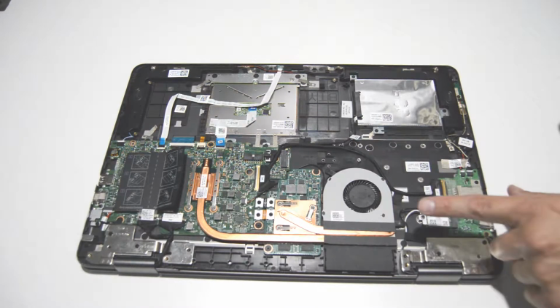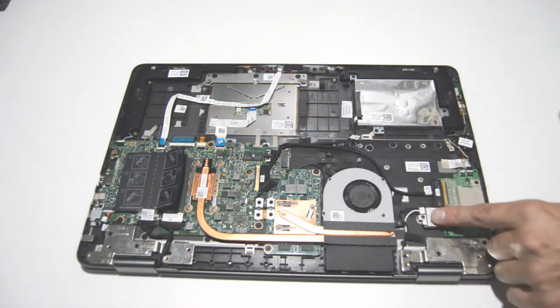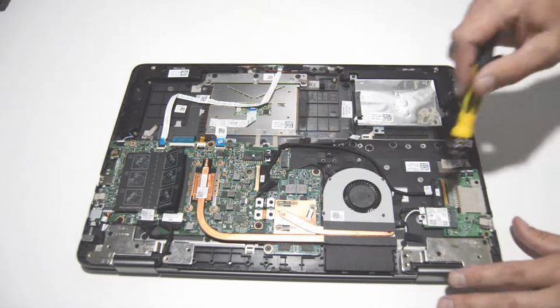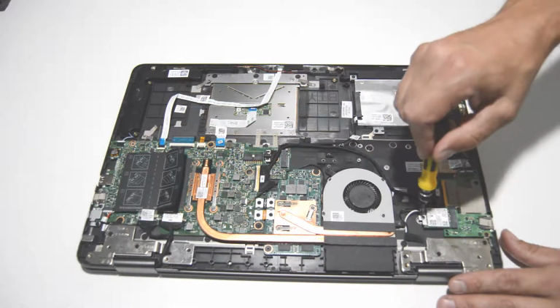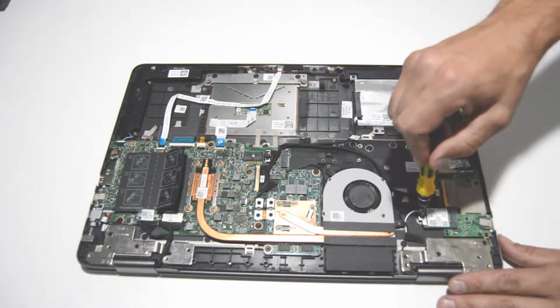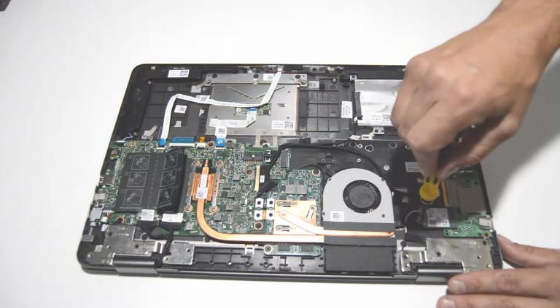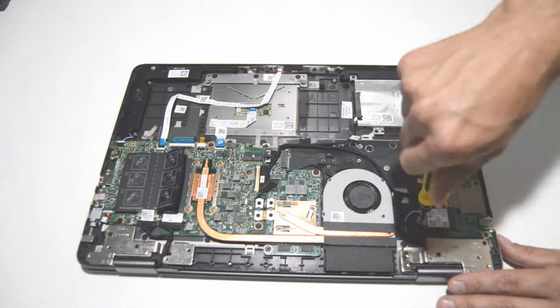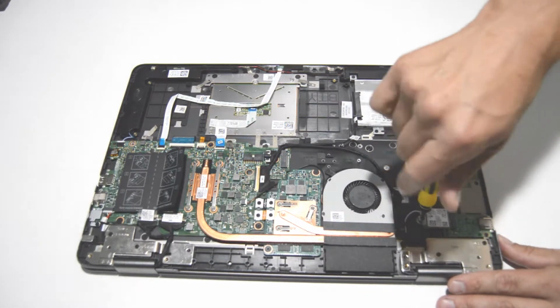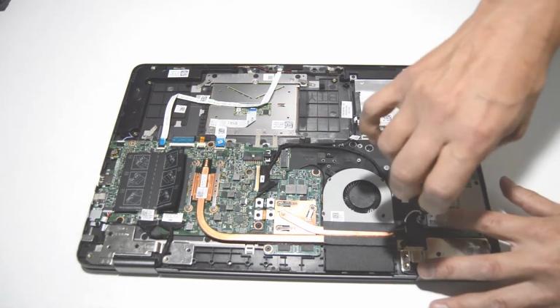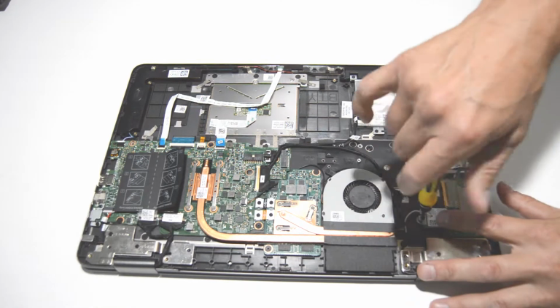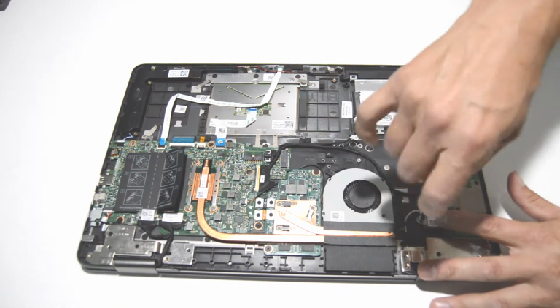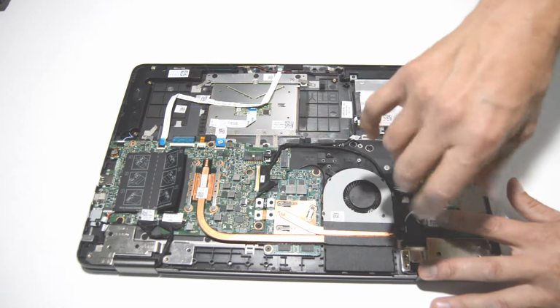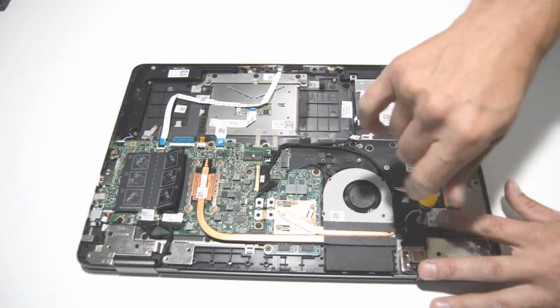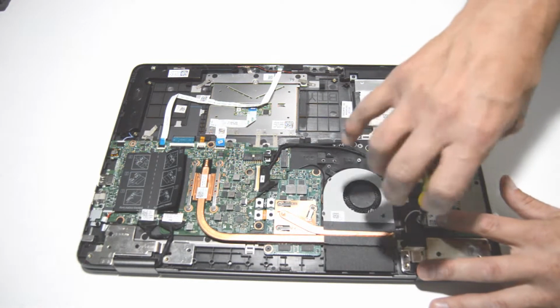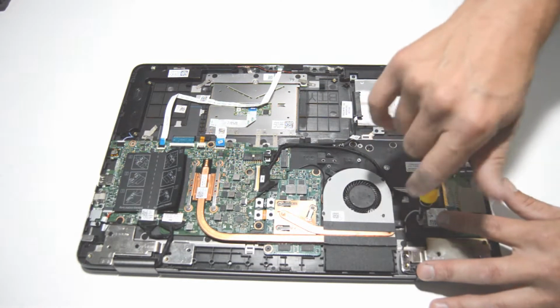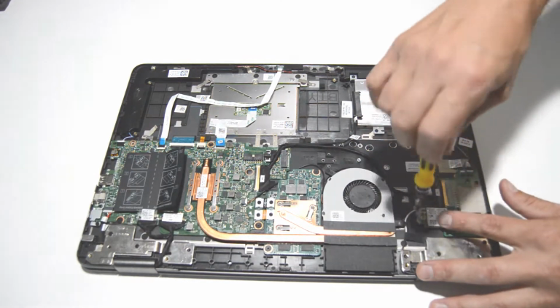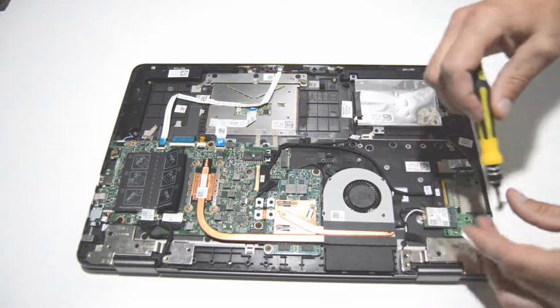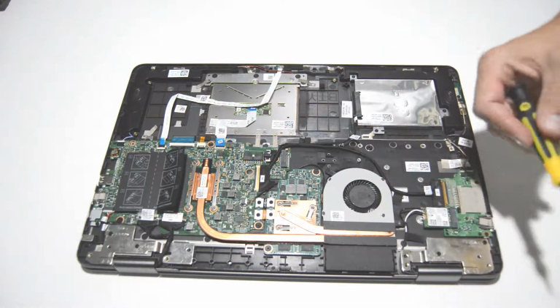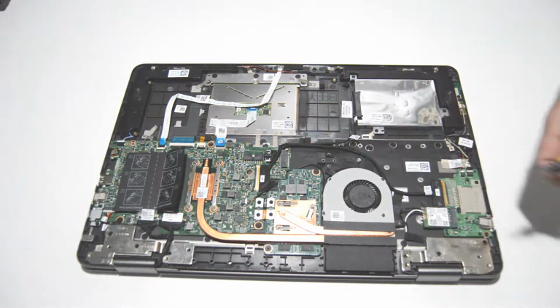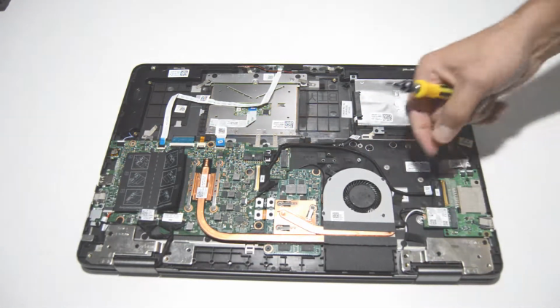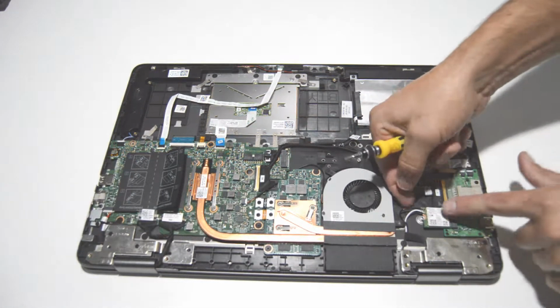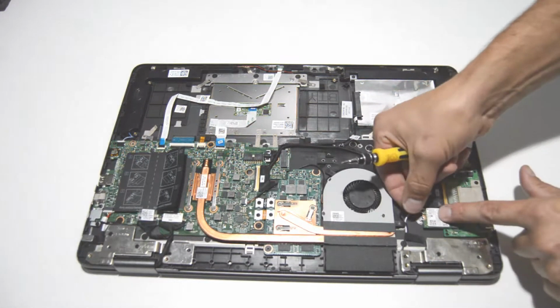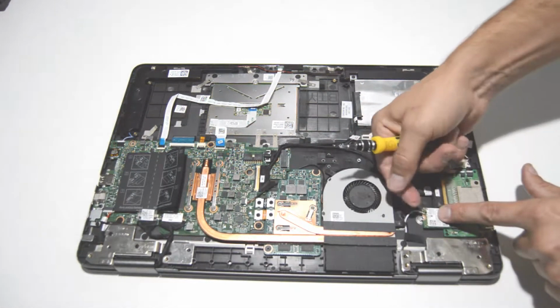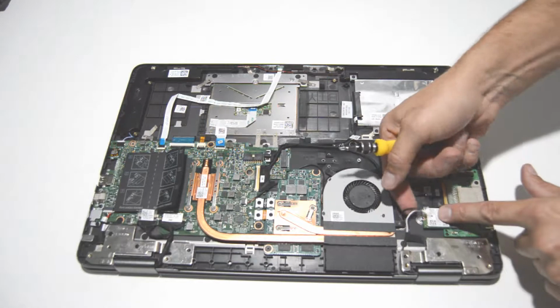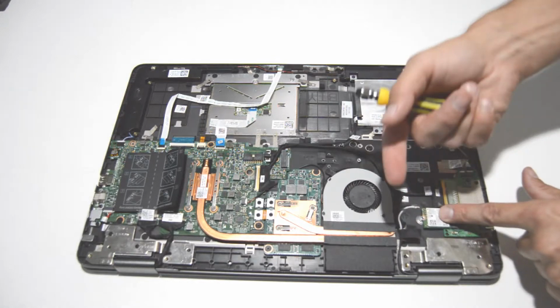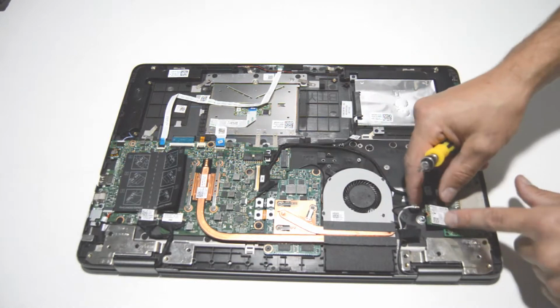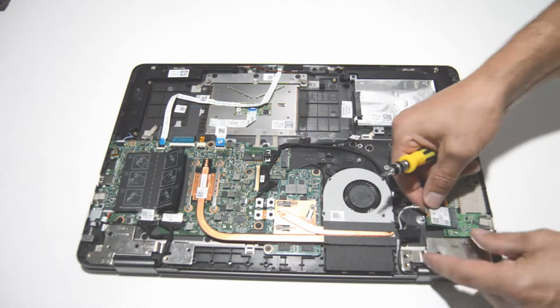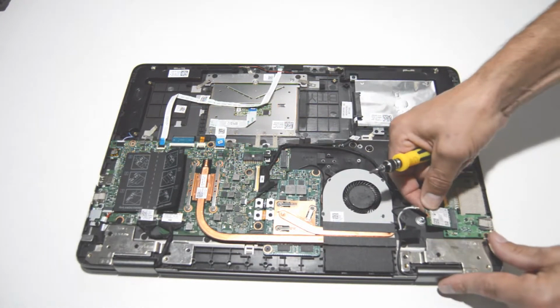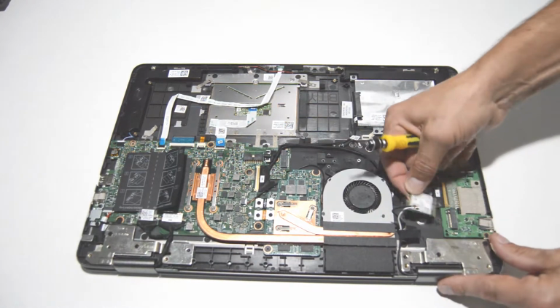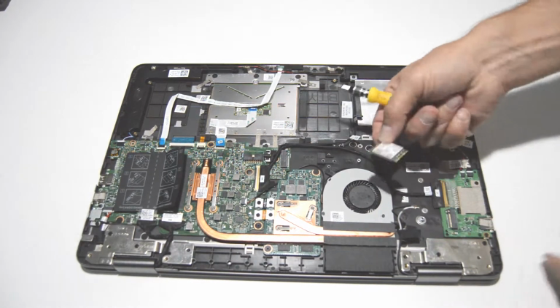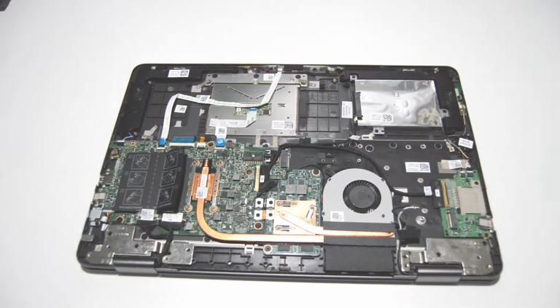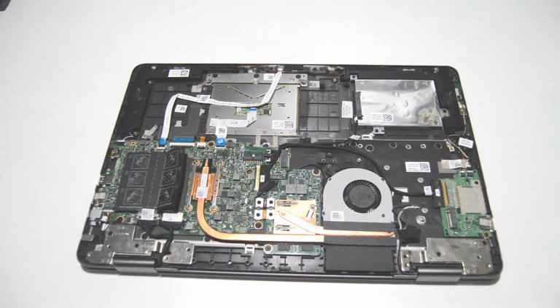Next, the Wi-Fi card. Remove the bracket holding in the antennas, just lift those antennas straight off, and then you can pull the card out.